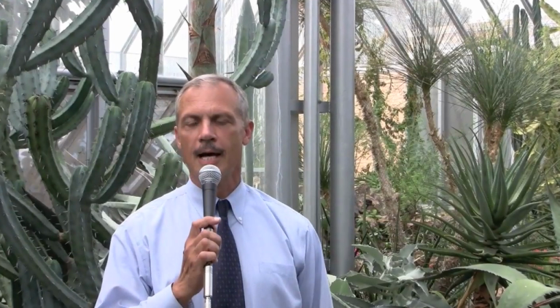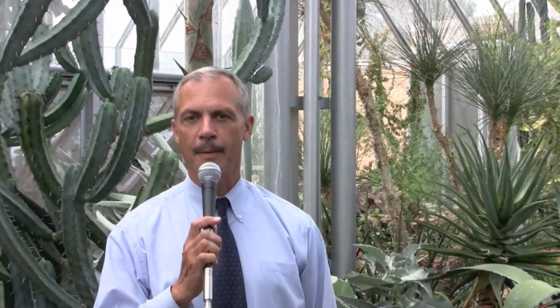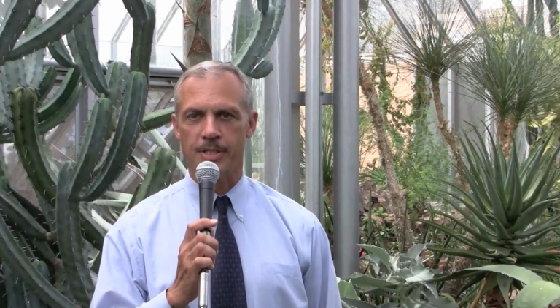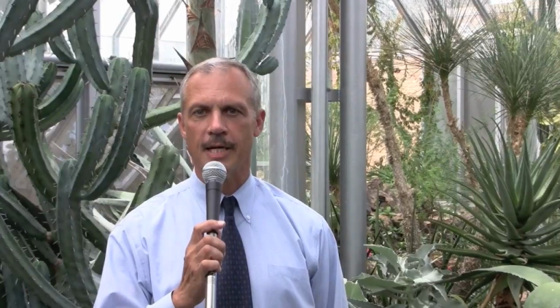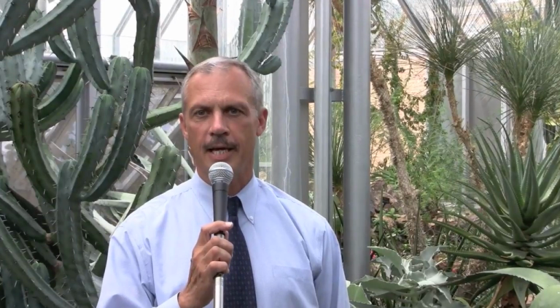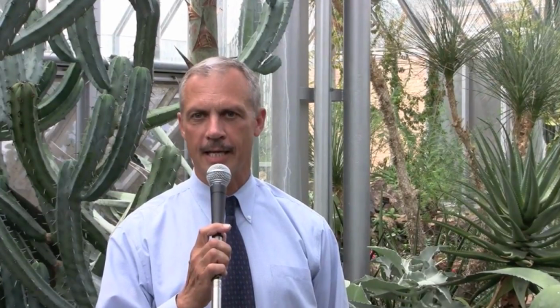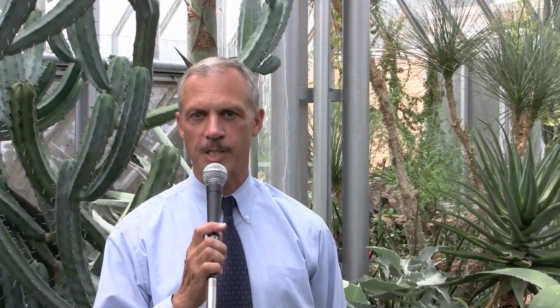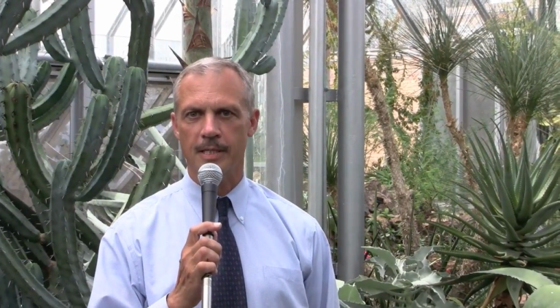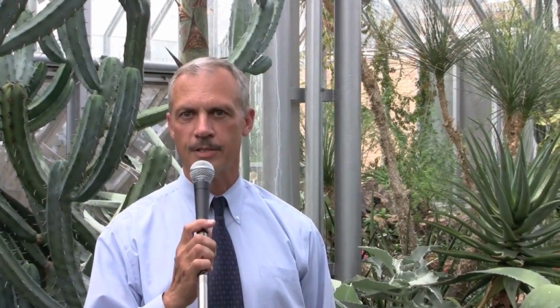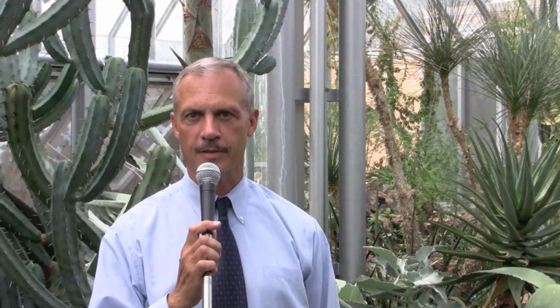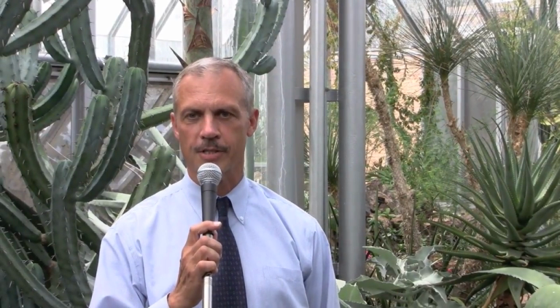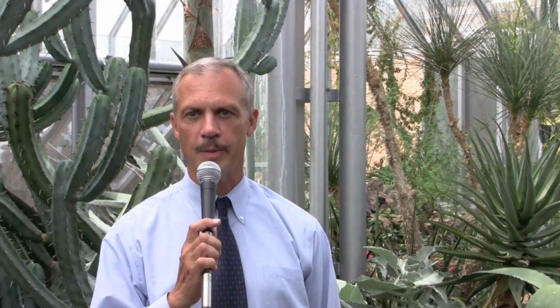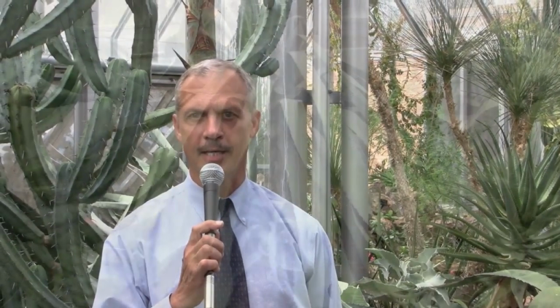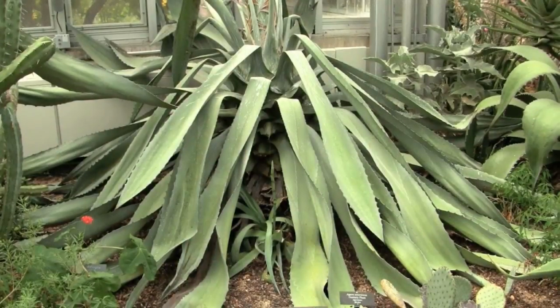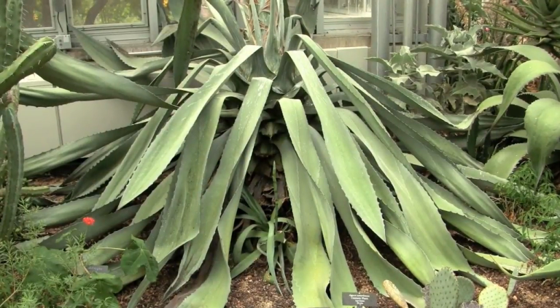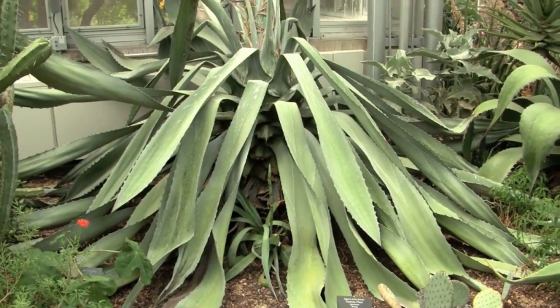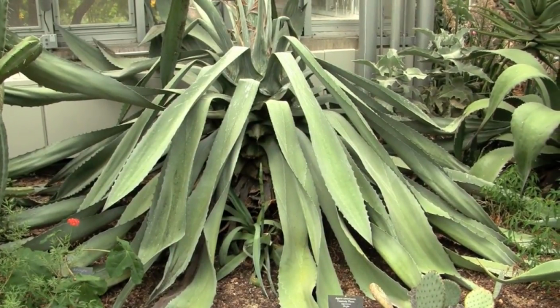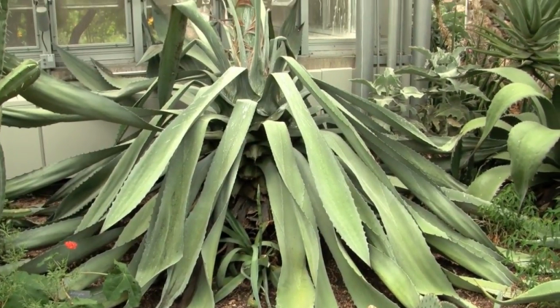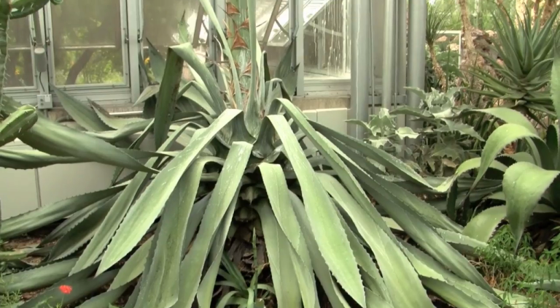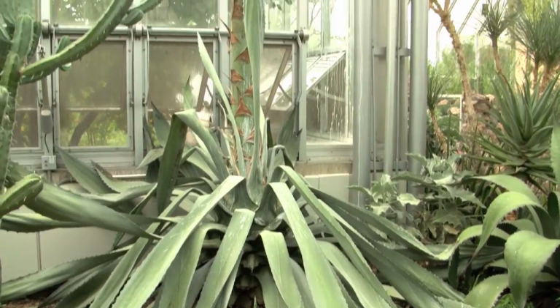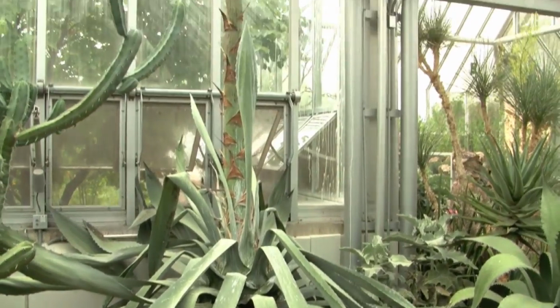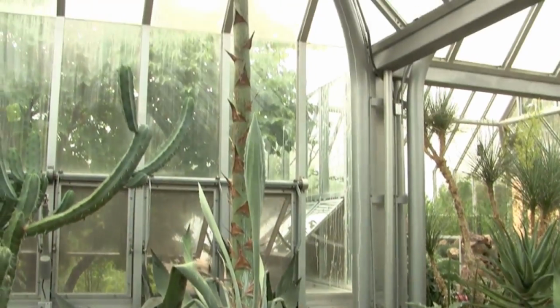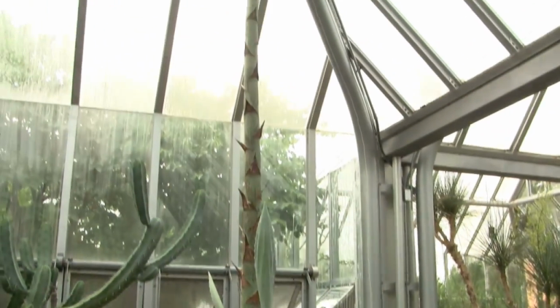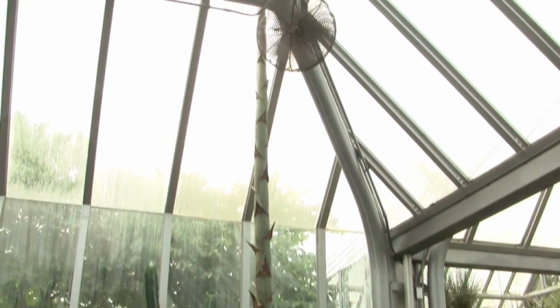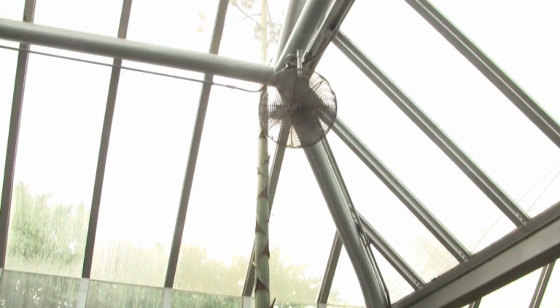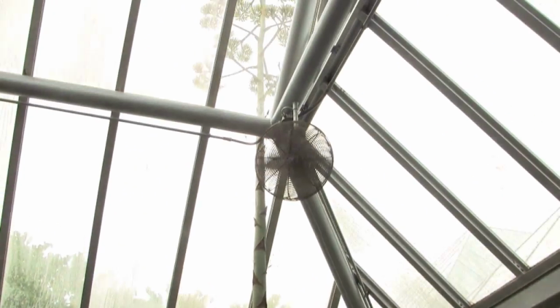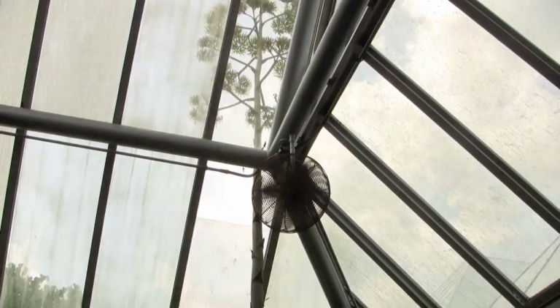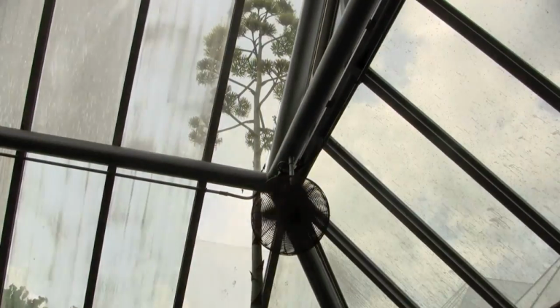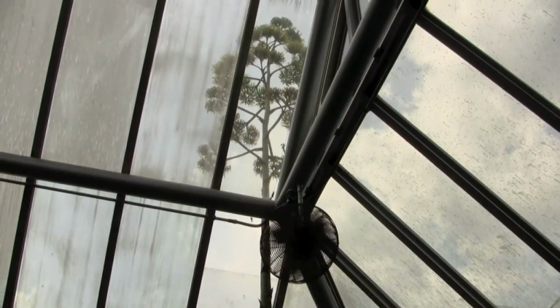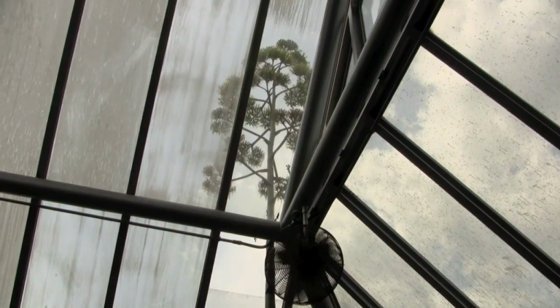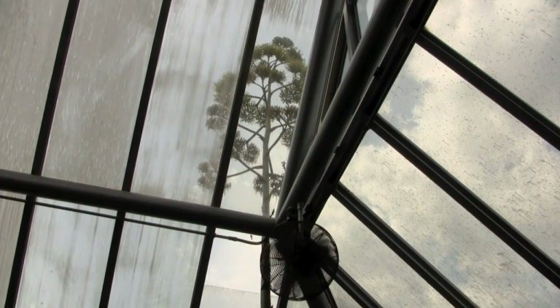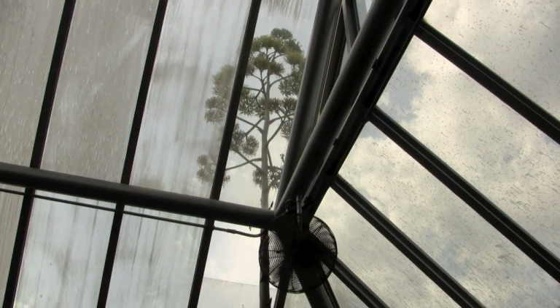I'm Chris Jarantusky, Executive Vice President and Director of the Chicago Botanic Garden. The agave, or century plant, is finally blooming in the arid greenhouse. In fact, it's blooming right through the greenhouse roof.